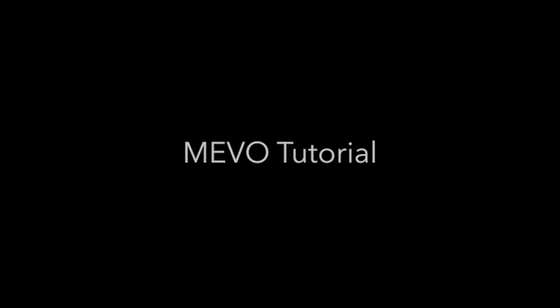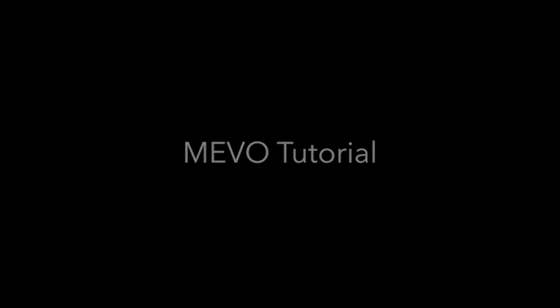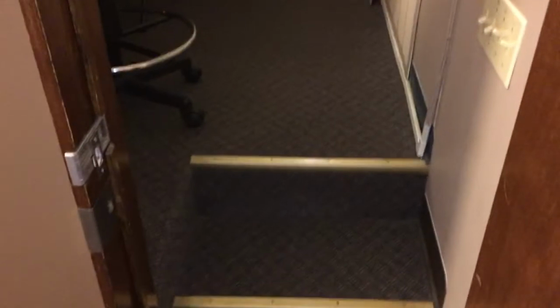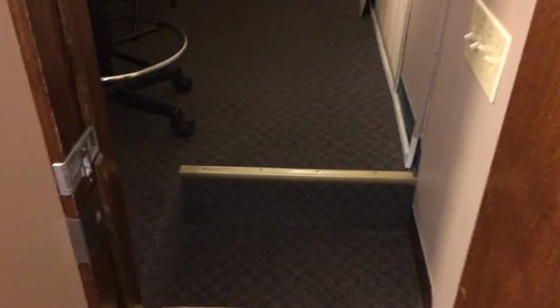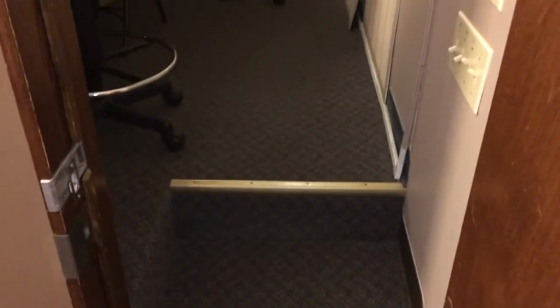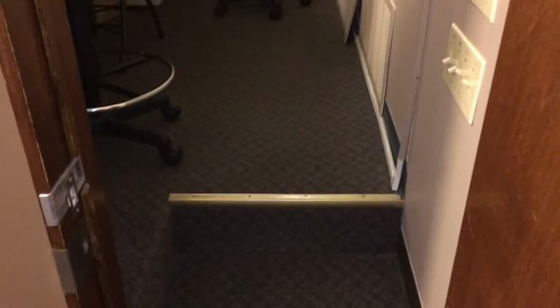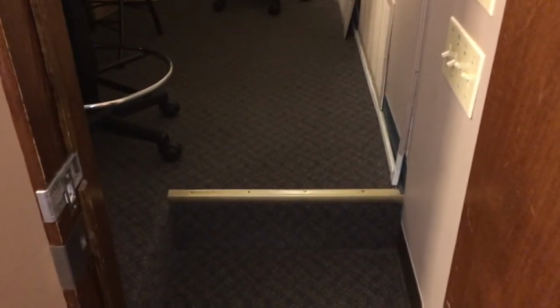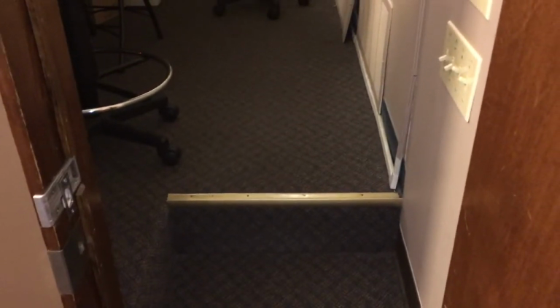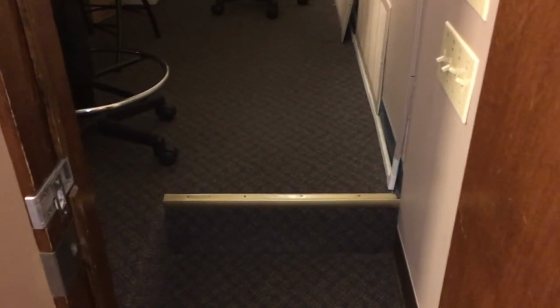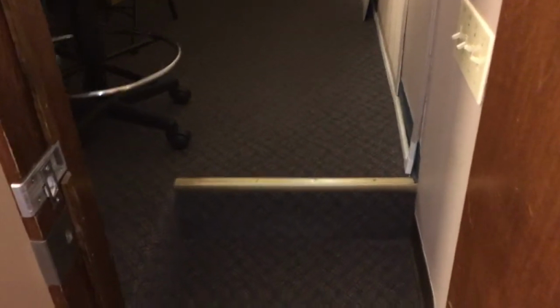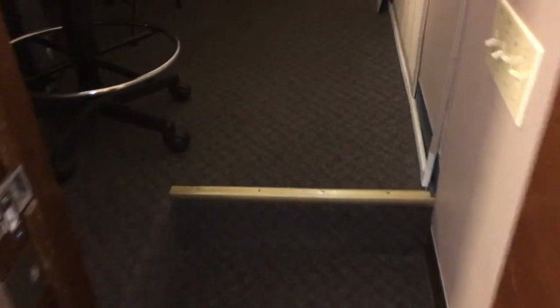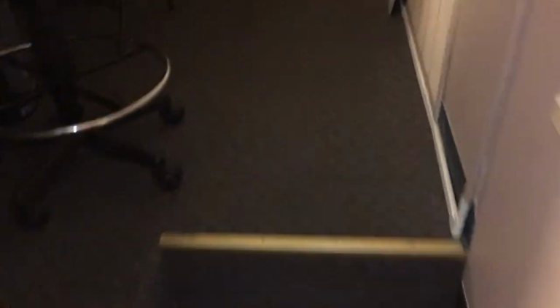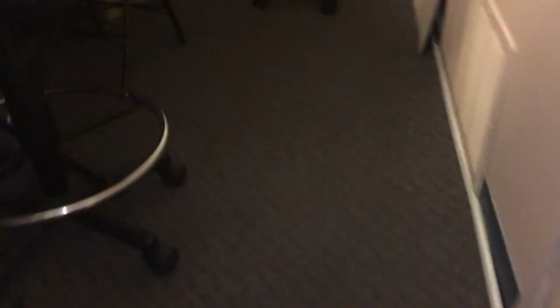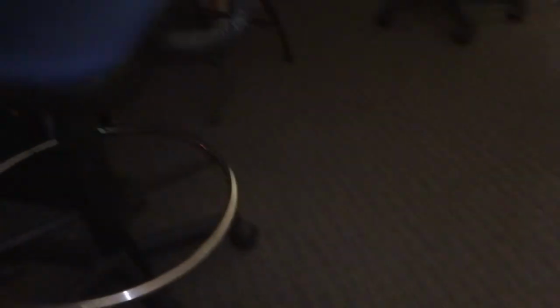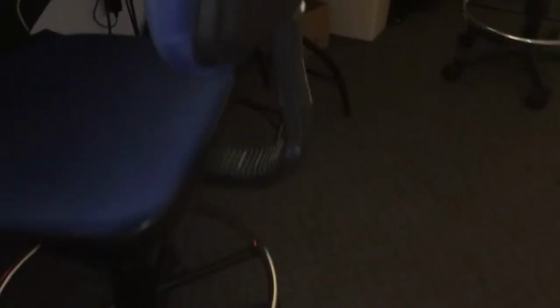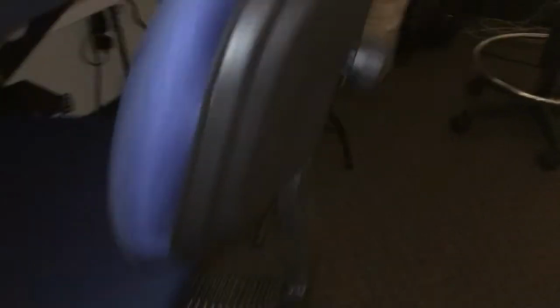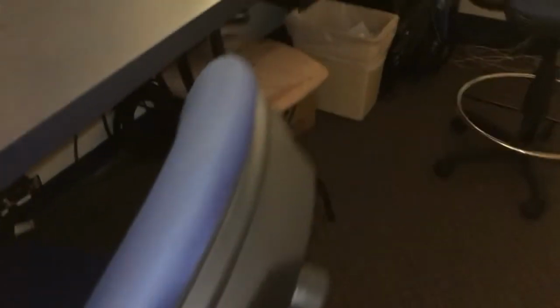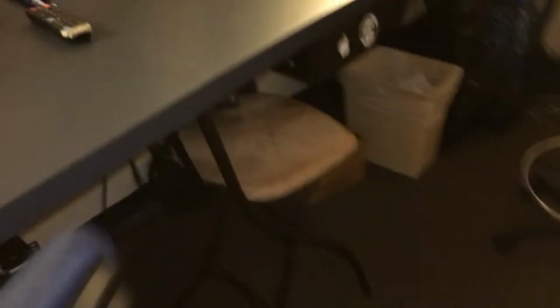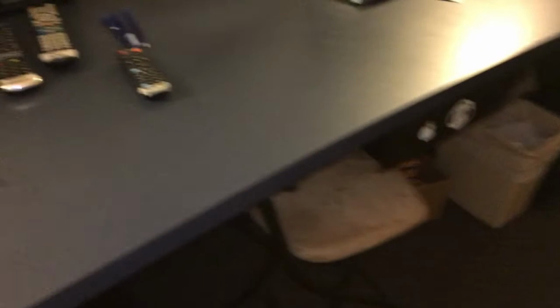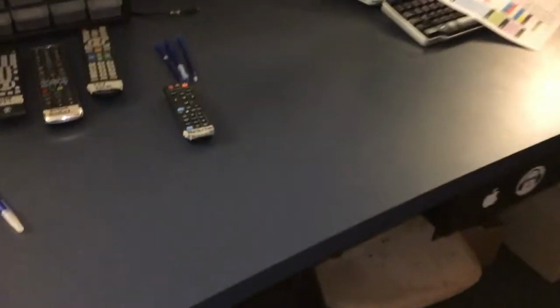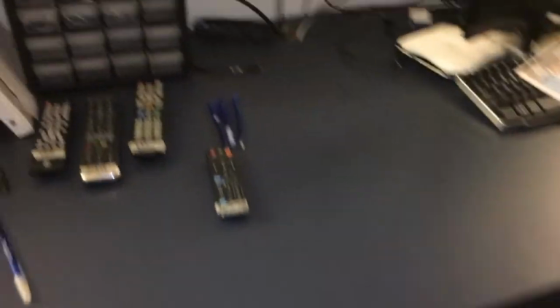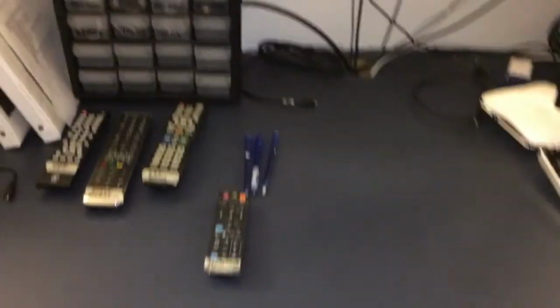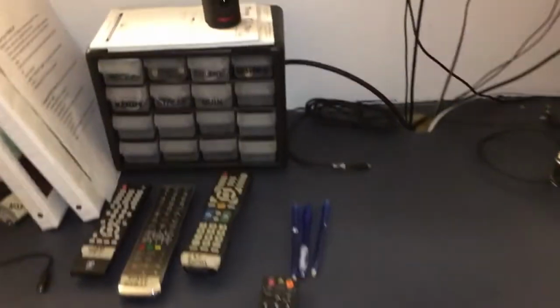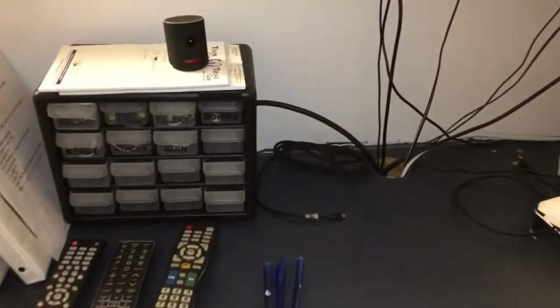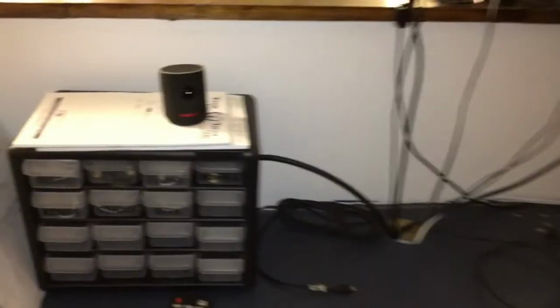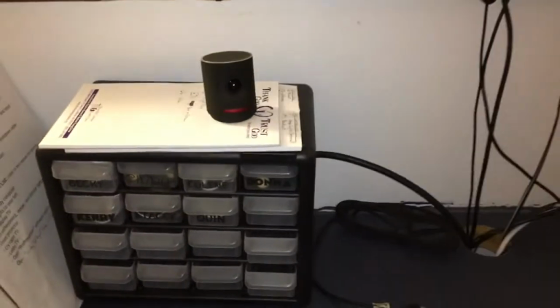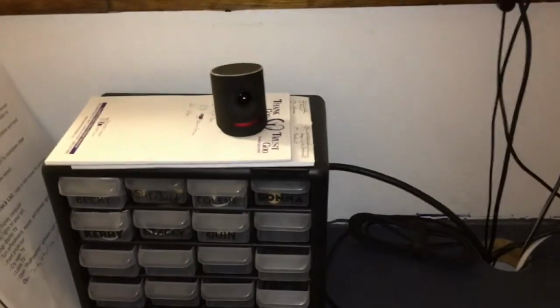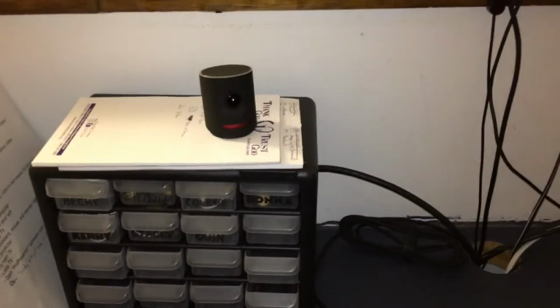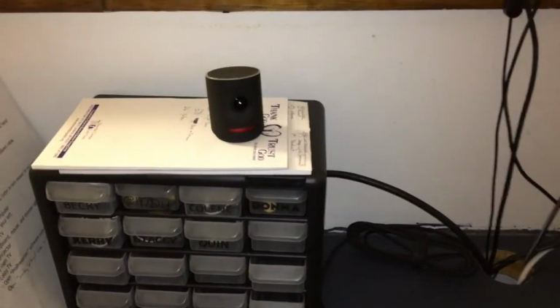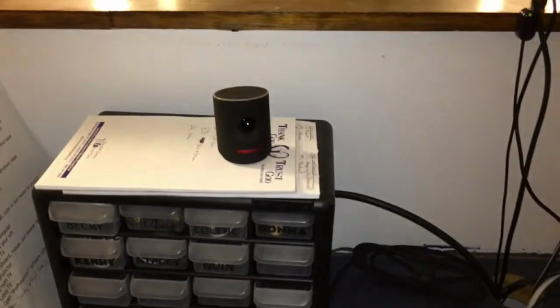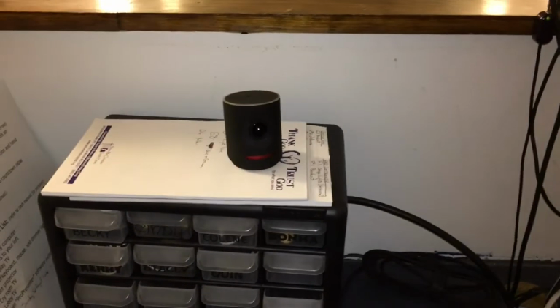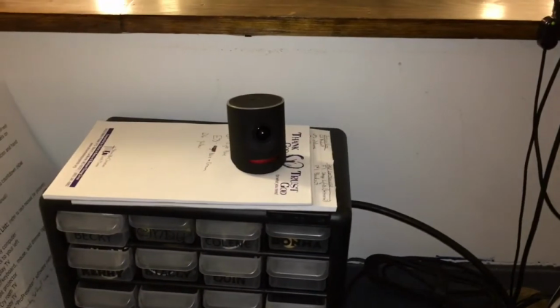This is a video for the Mevo tutorial. The Mevo camera is what we use to stream our services on Facebook Live.